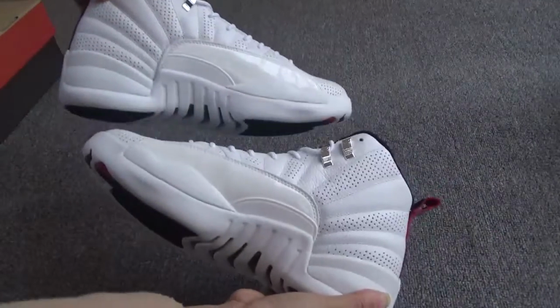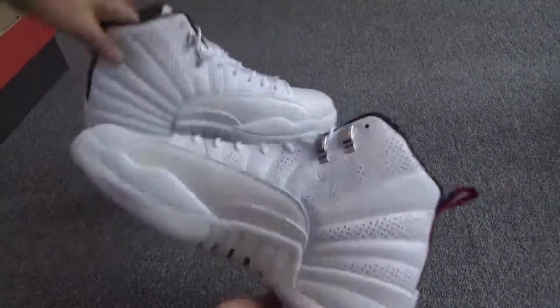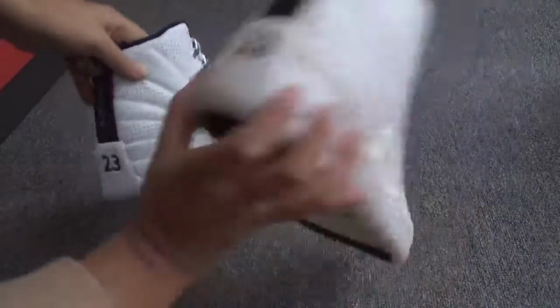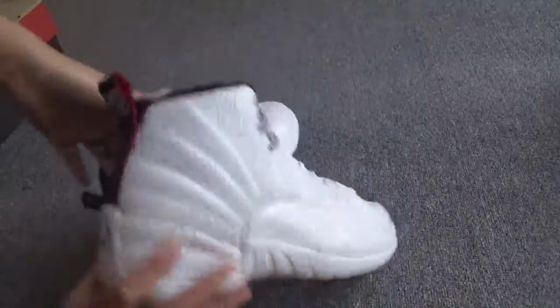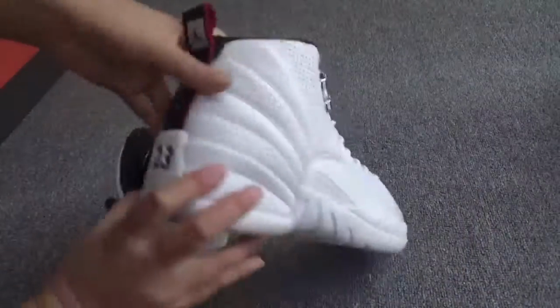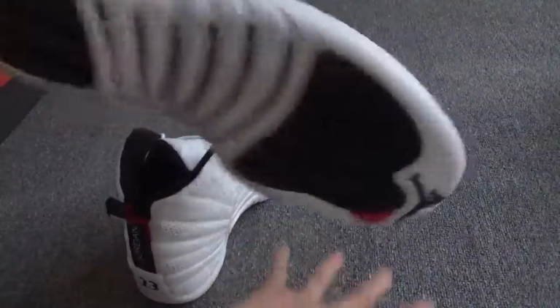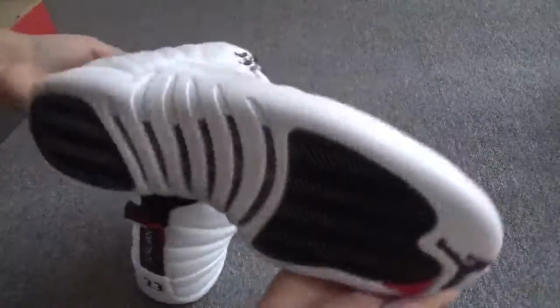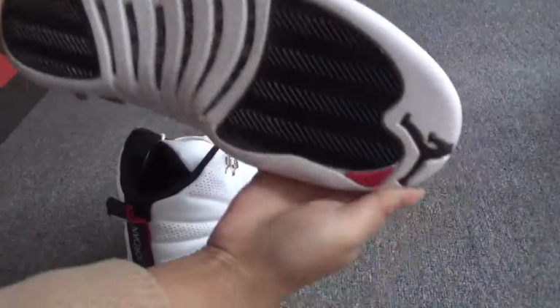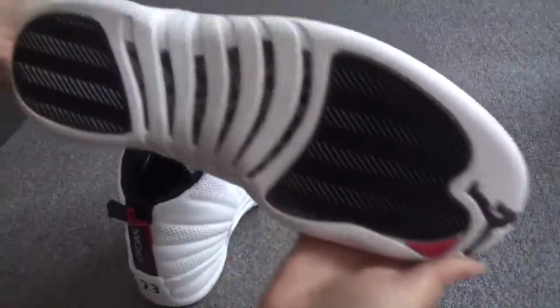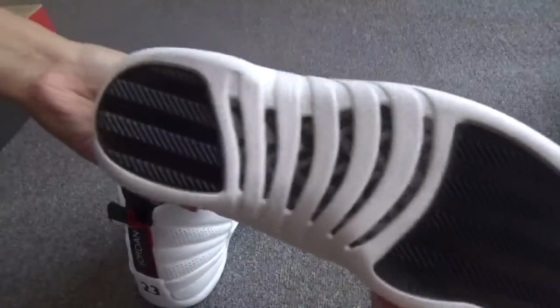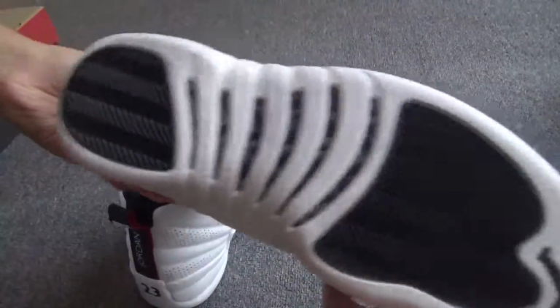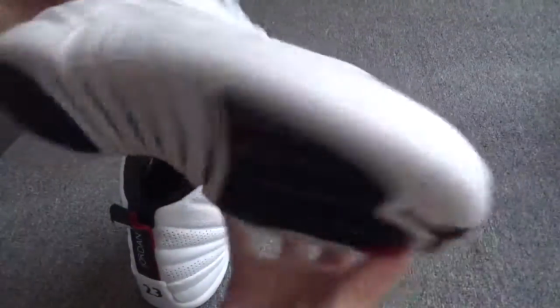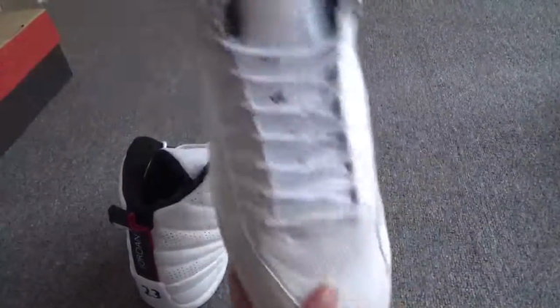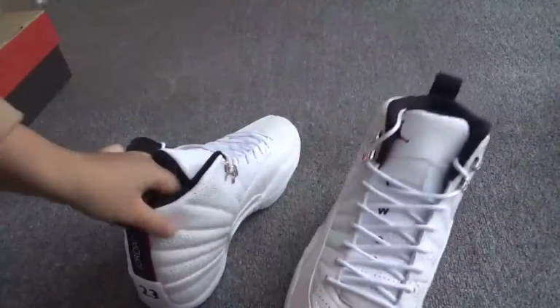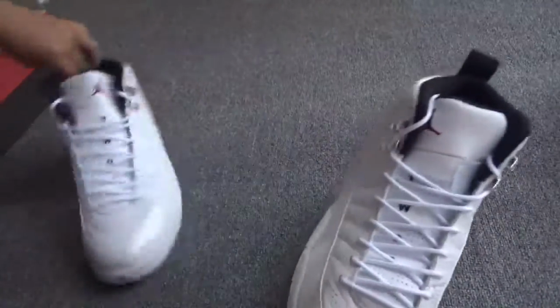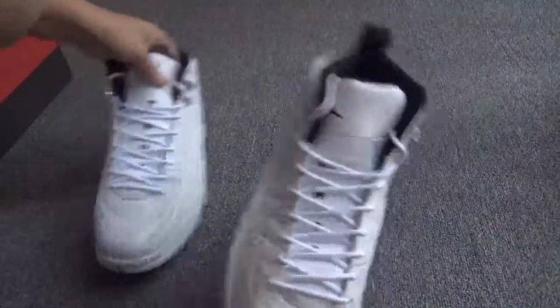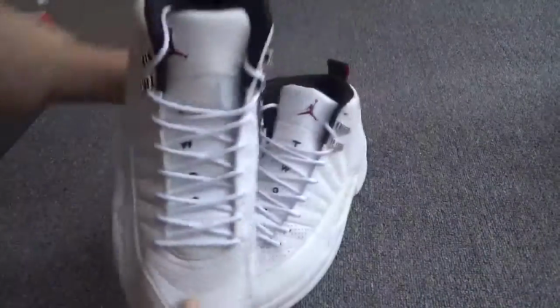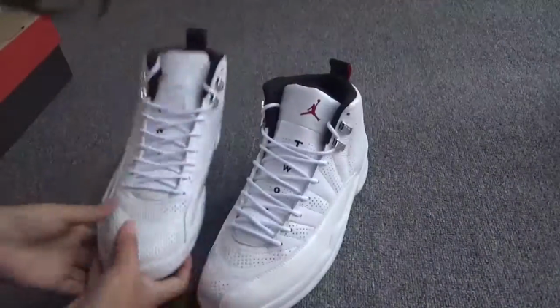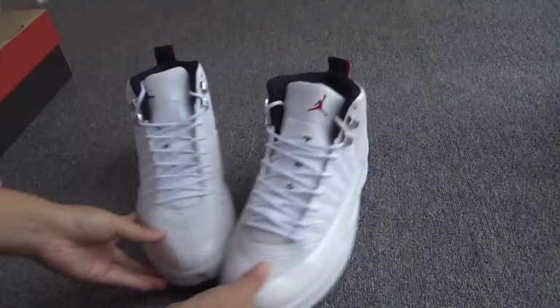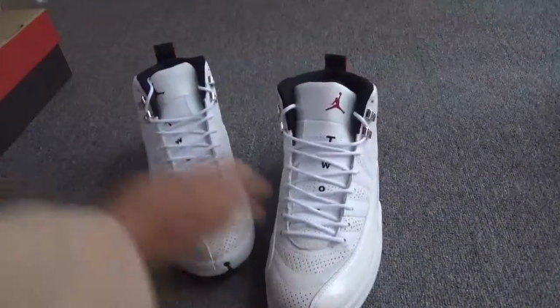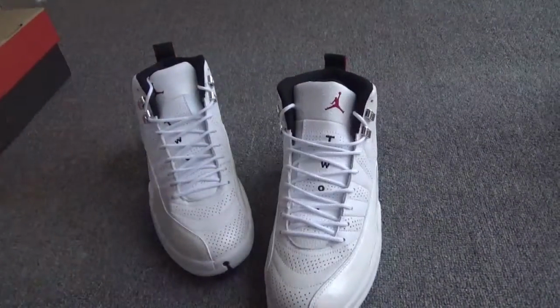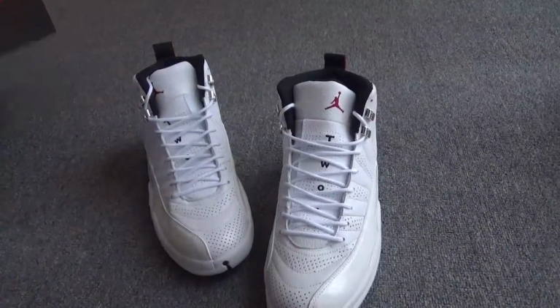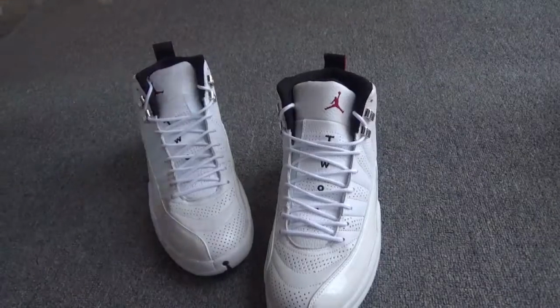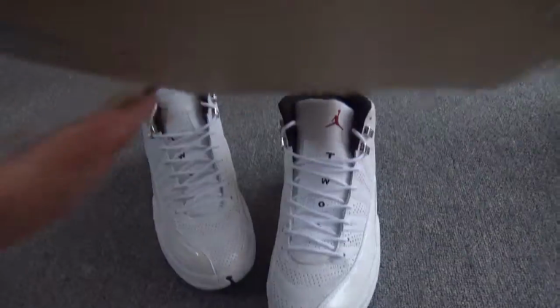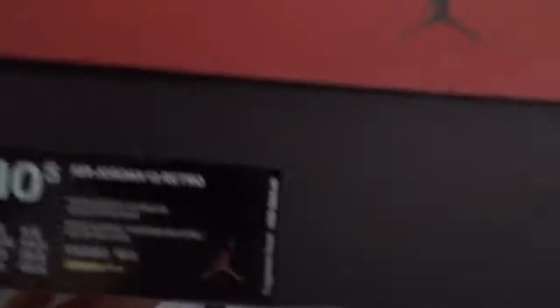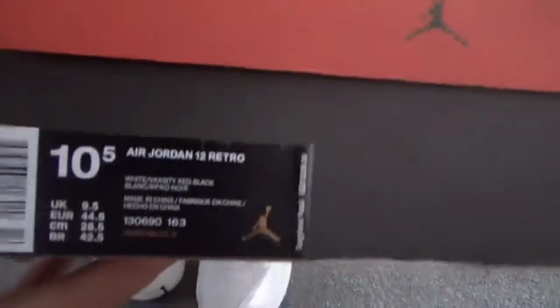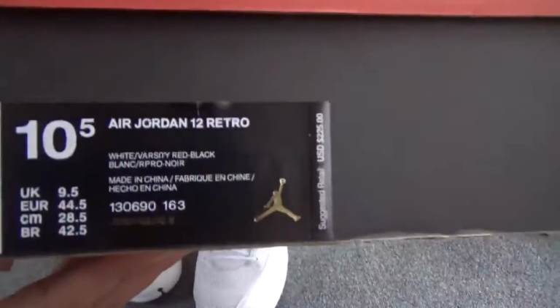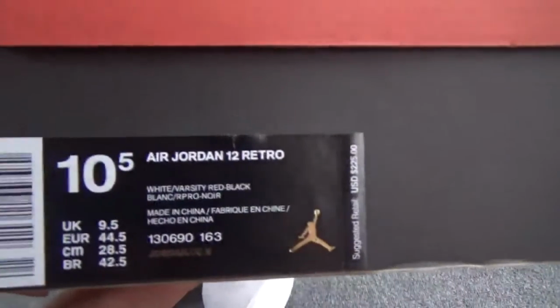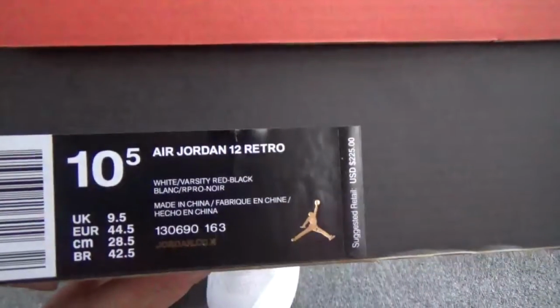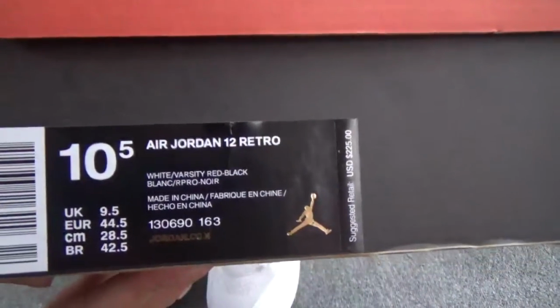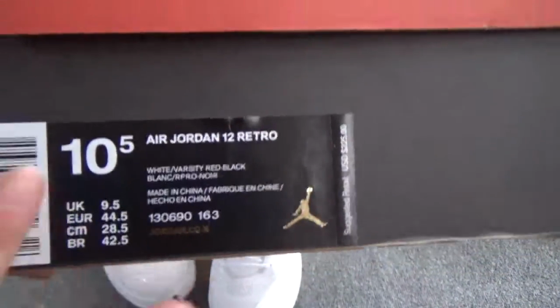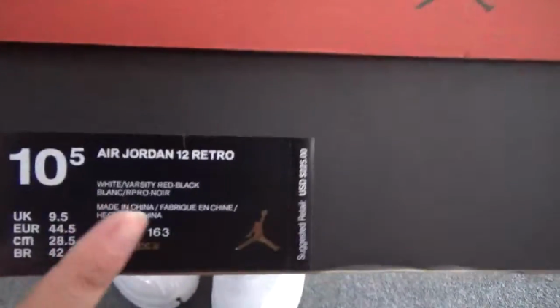Okay, the button. Now let me show the box. You can see the details on the box.